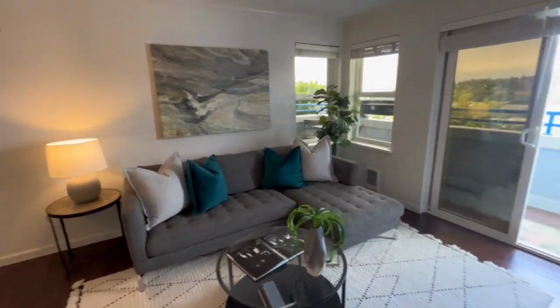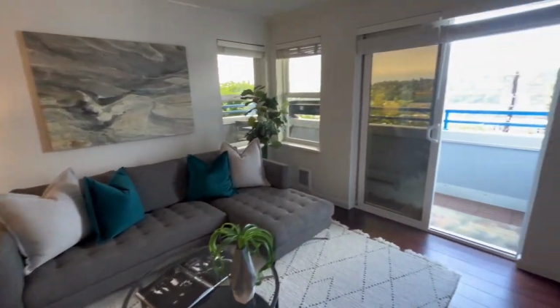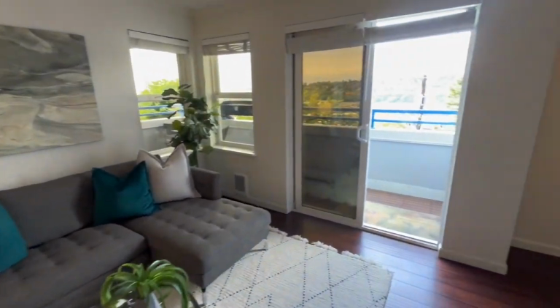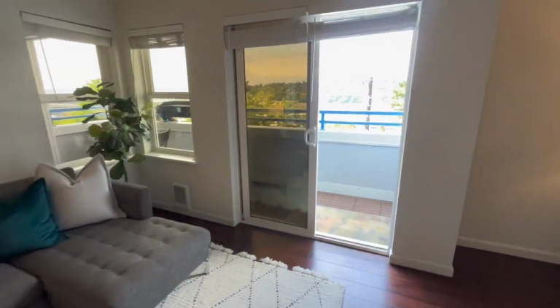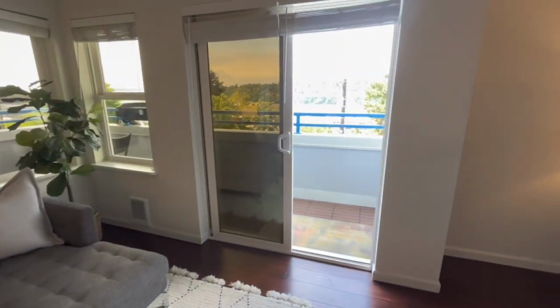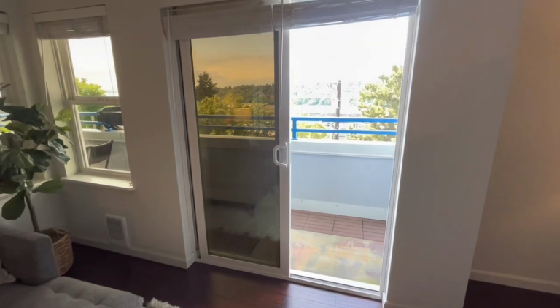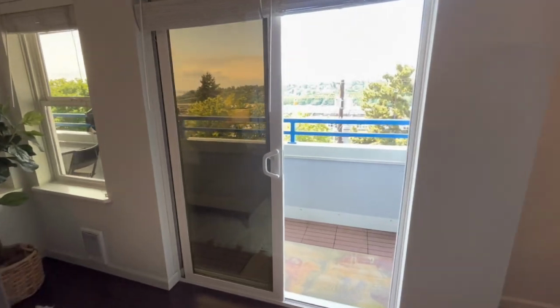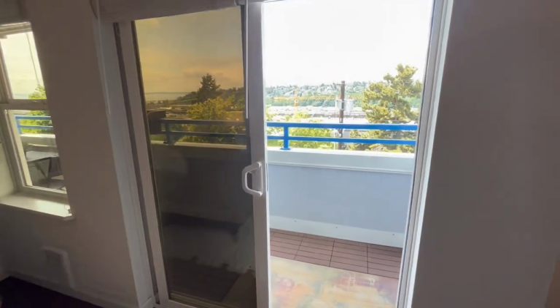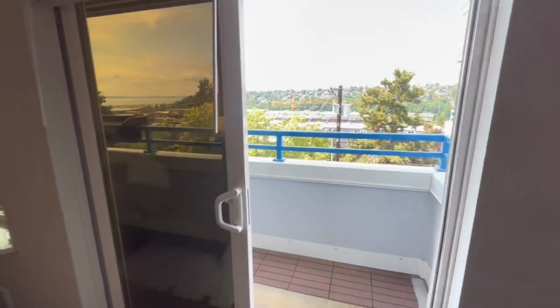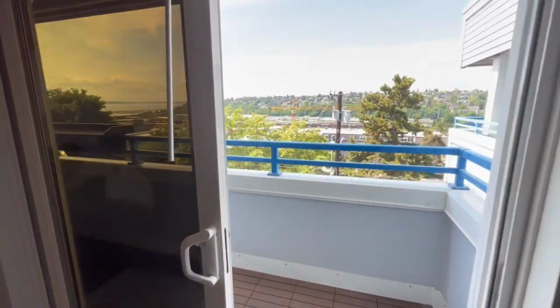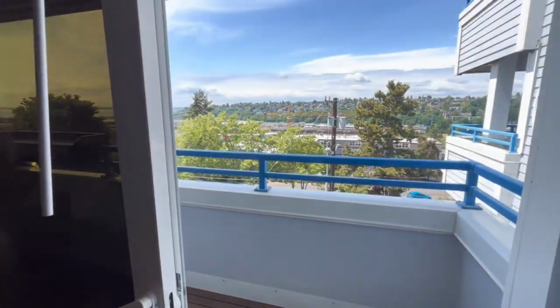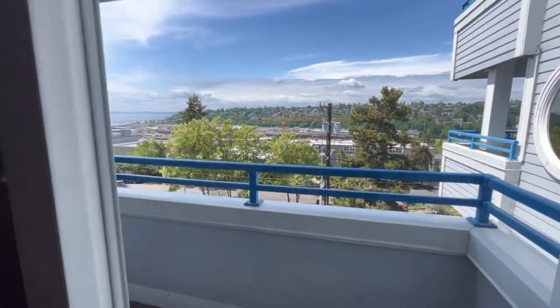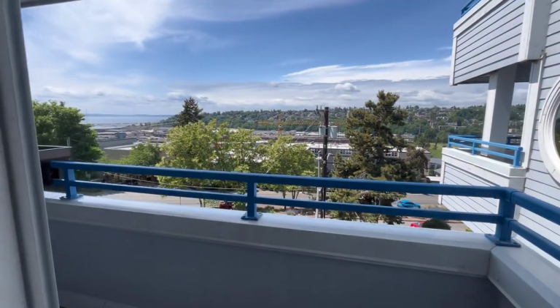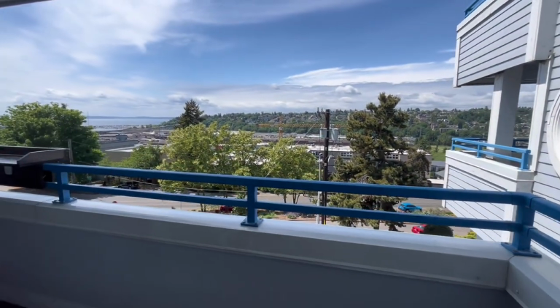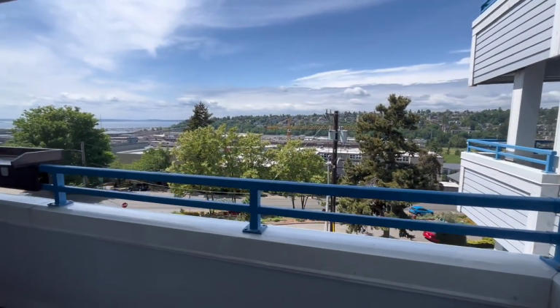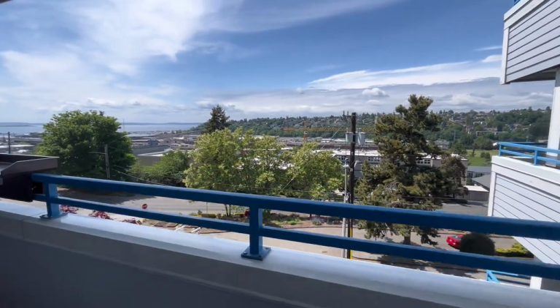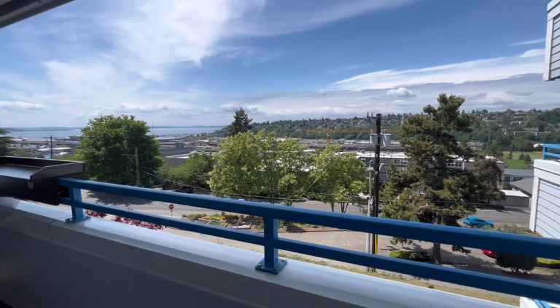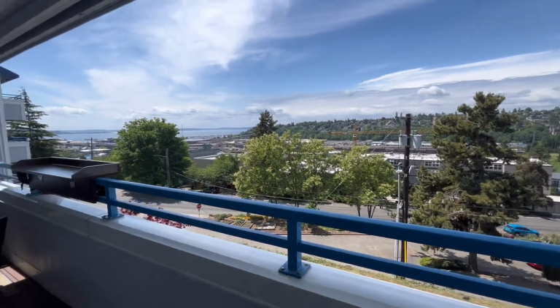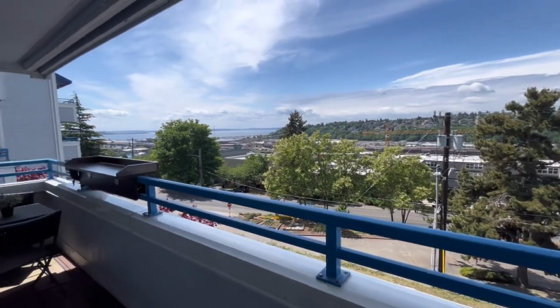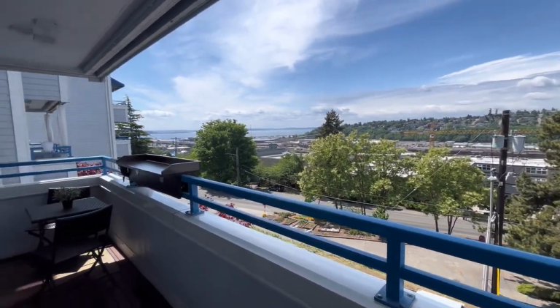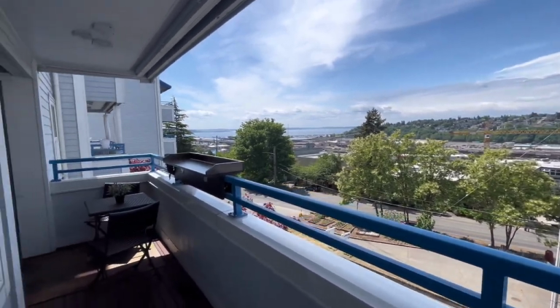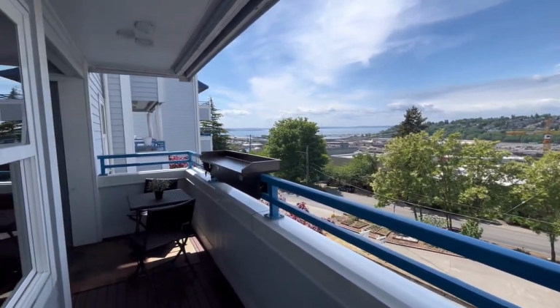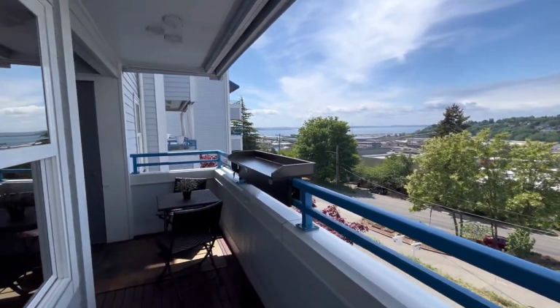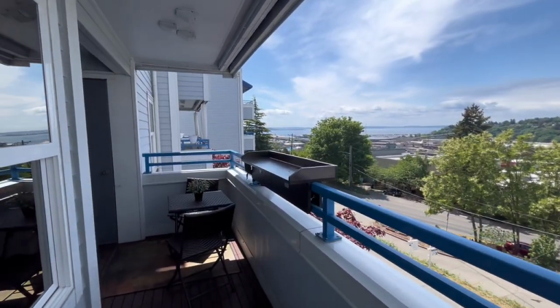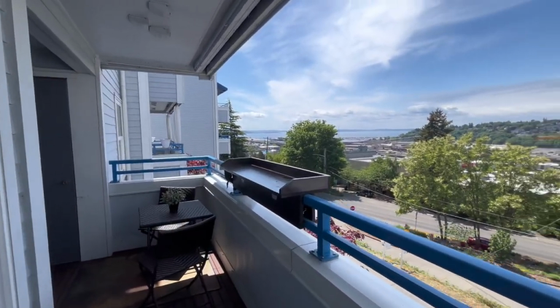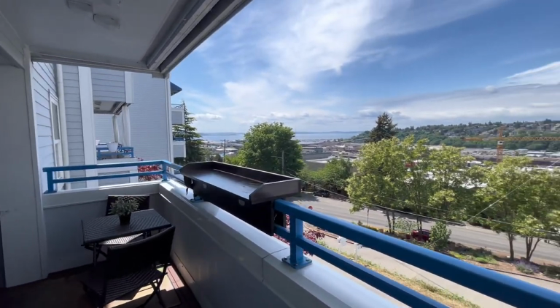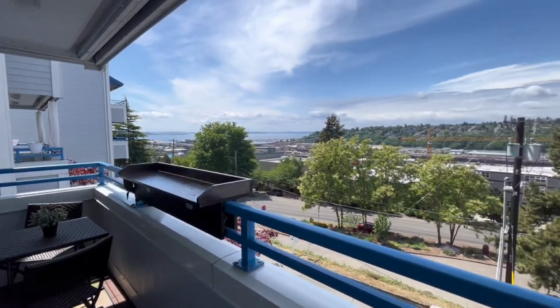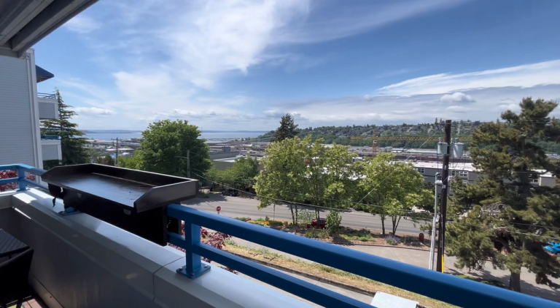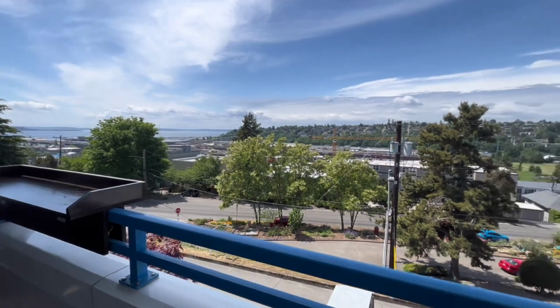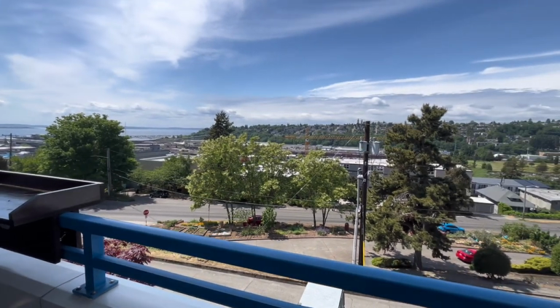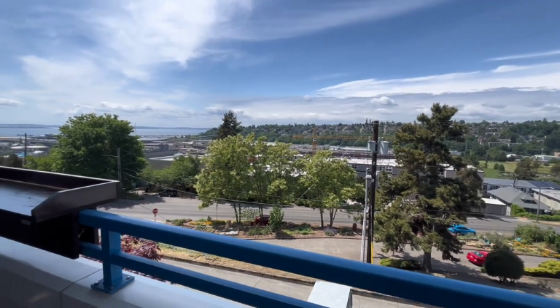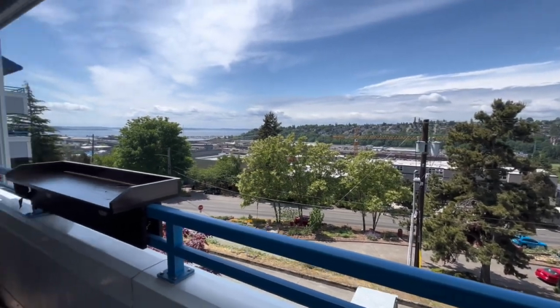Now let's take a look at that amazing view. Look at how pretty that is — wow, I just love it. Such a beautiful day today with the sunshine and minimal clouds.